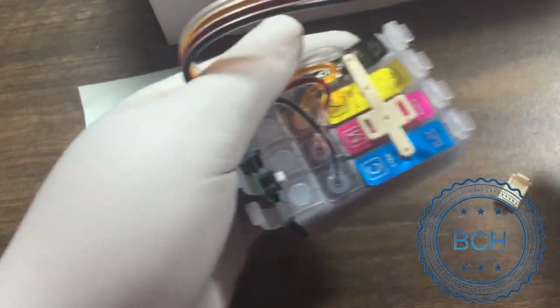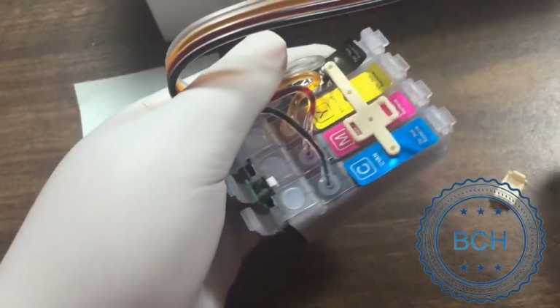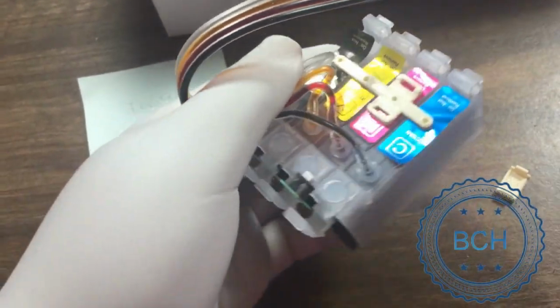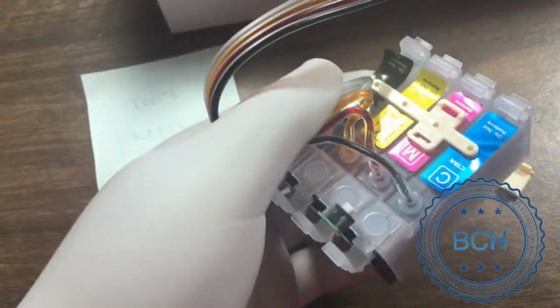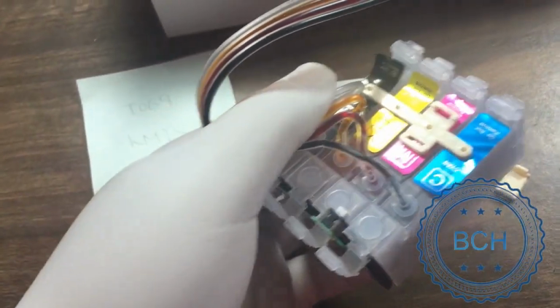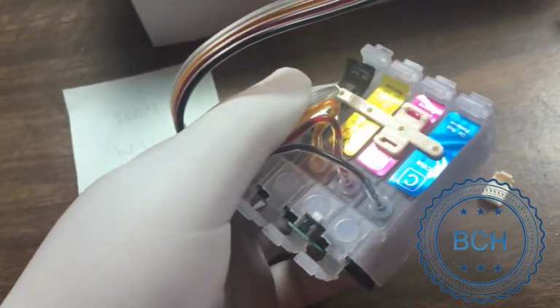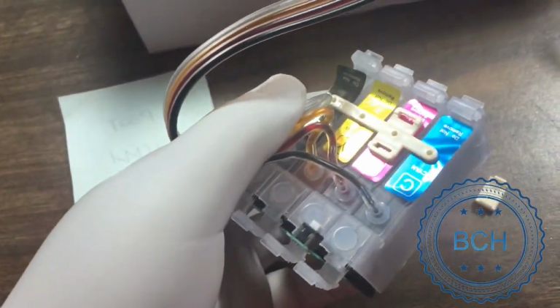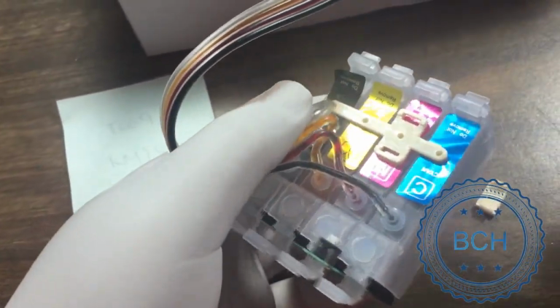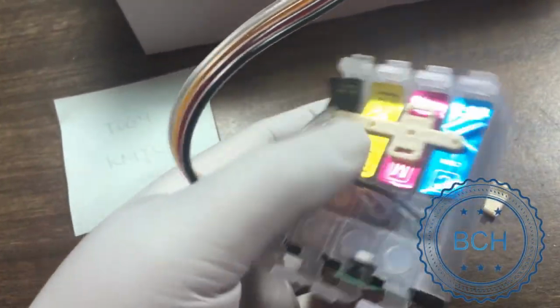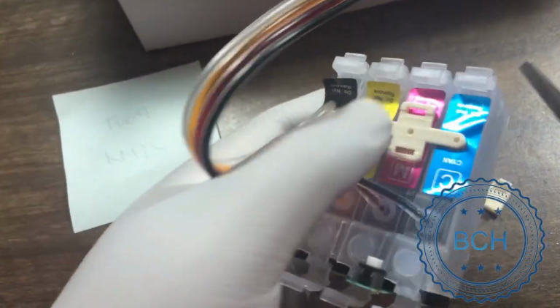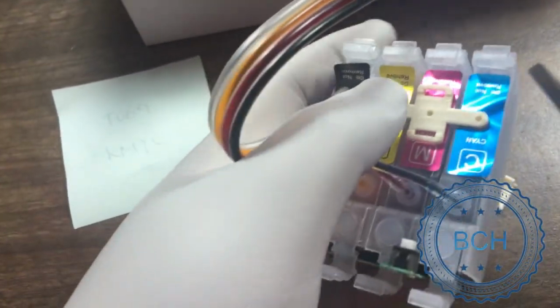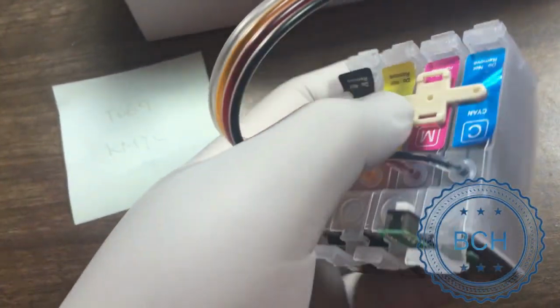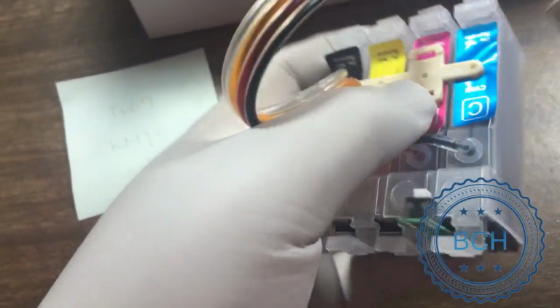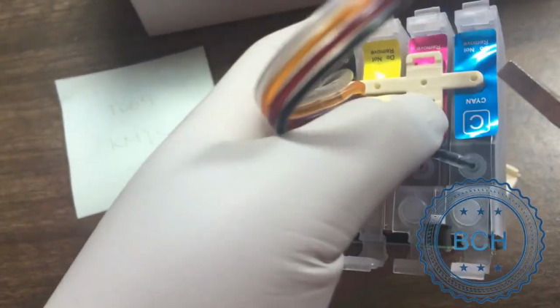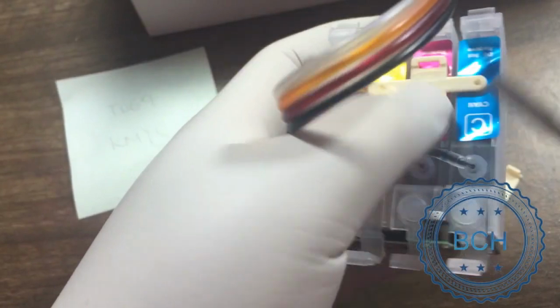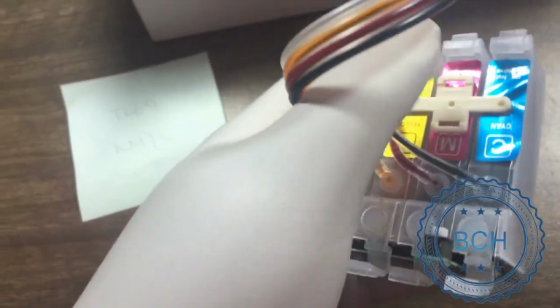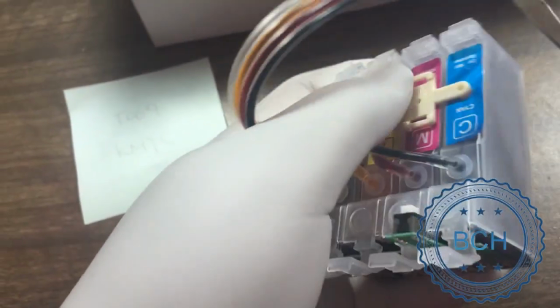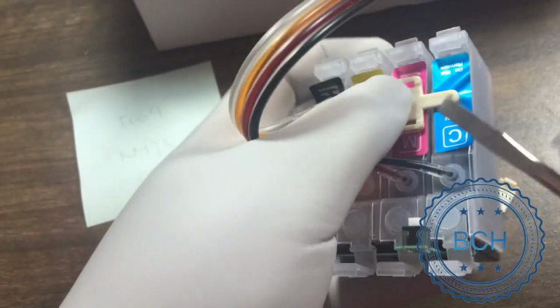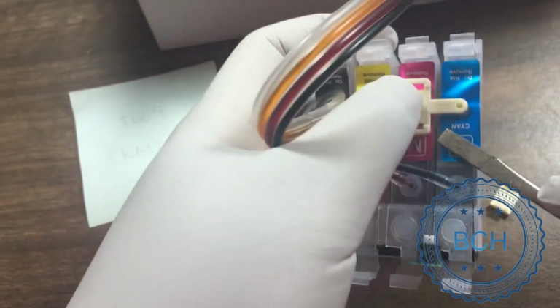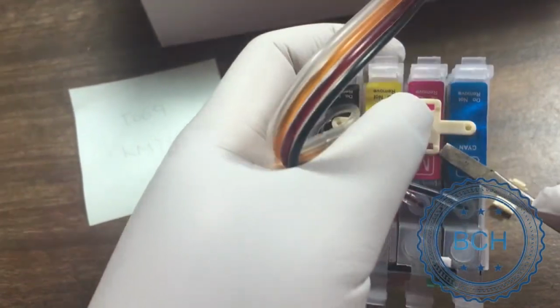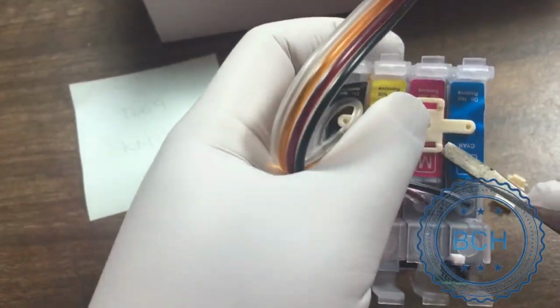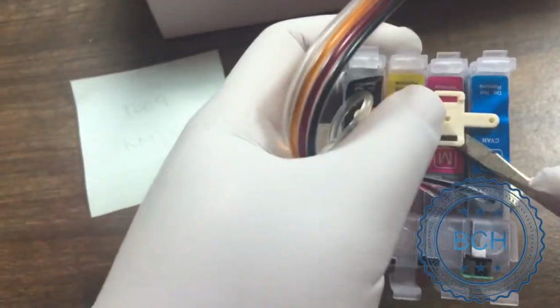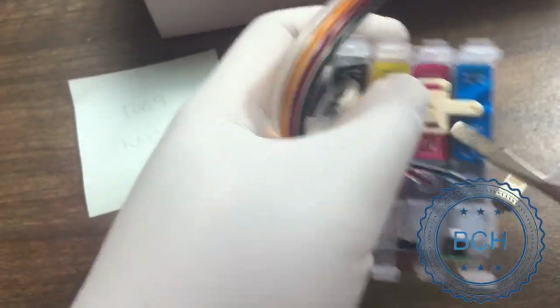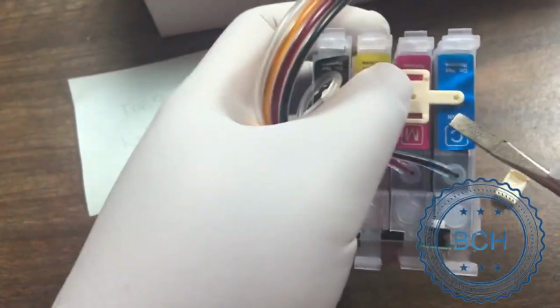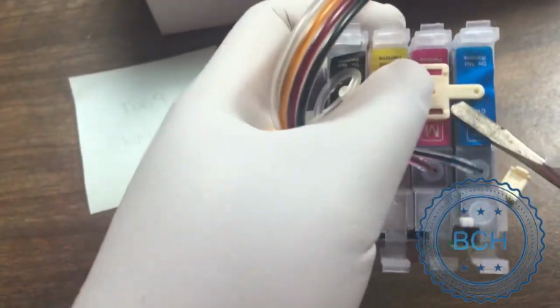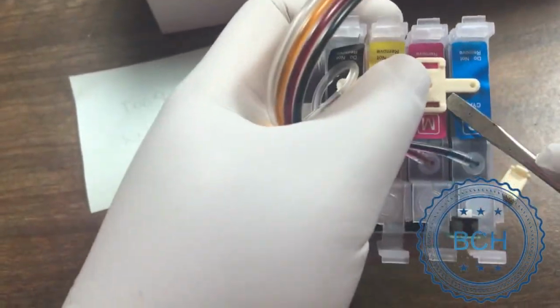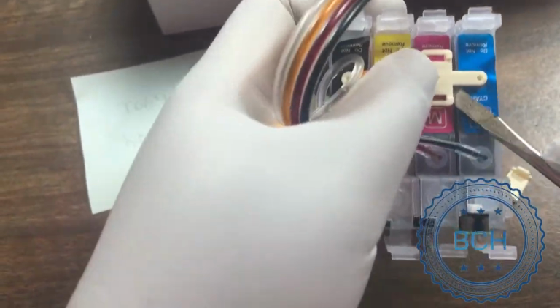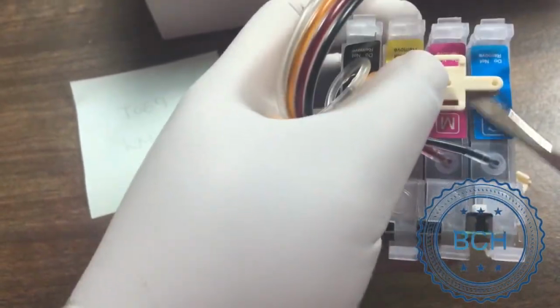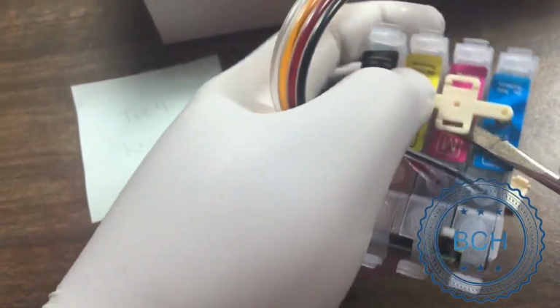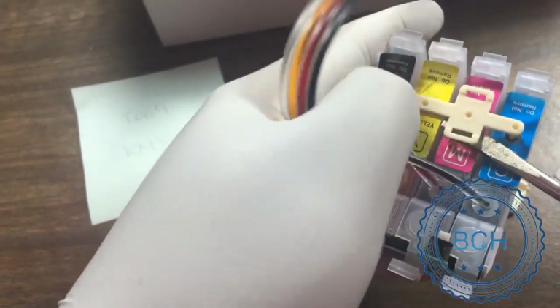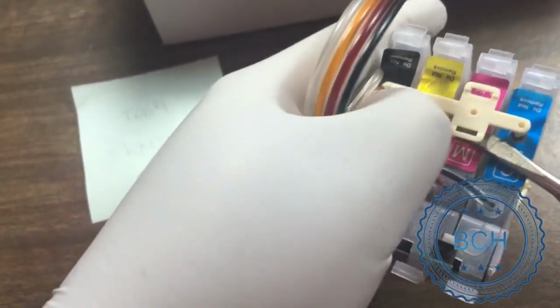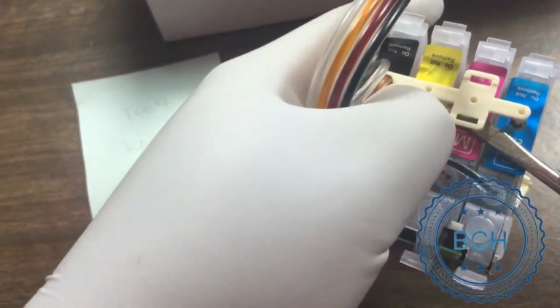Now, use the screwdriver and dig underneath the base of the clip. Wiggle the screwdriver and gently release the clip from the cartridge. Do not force it.